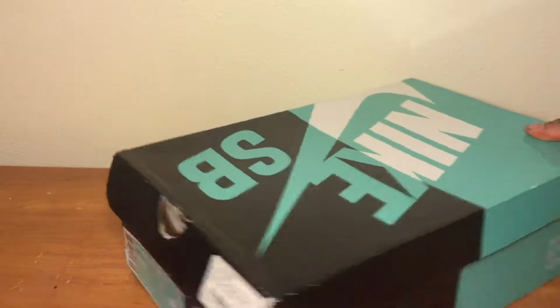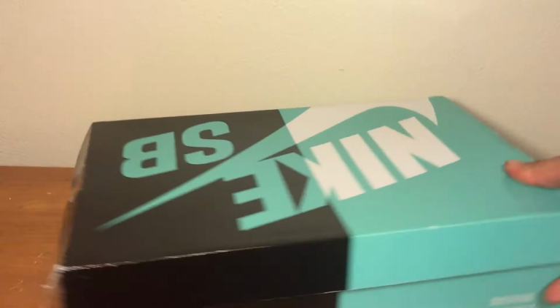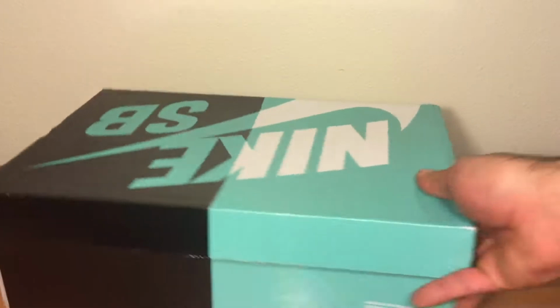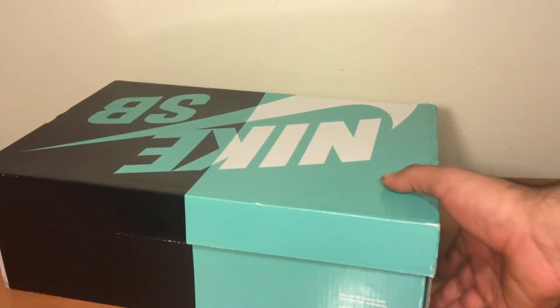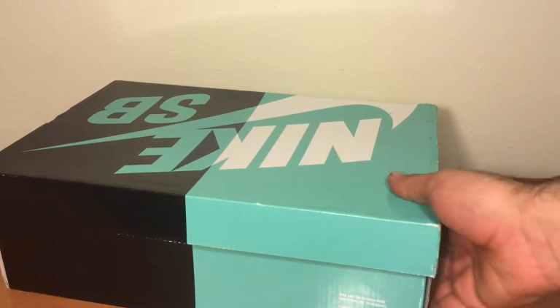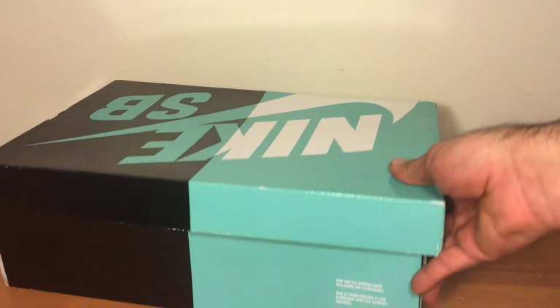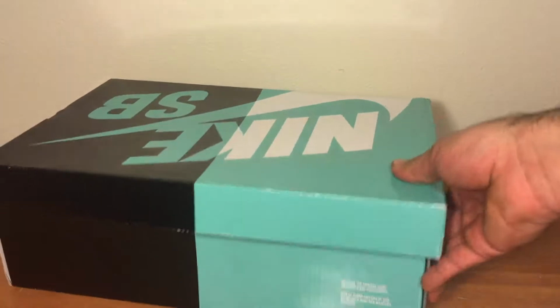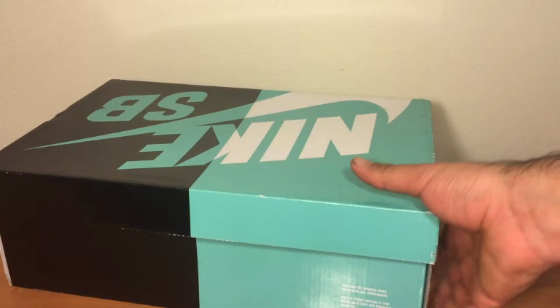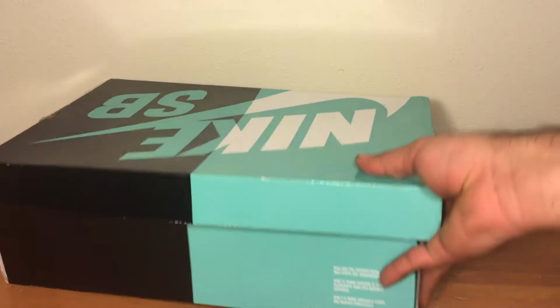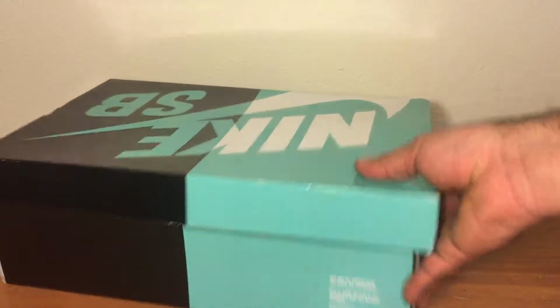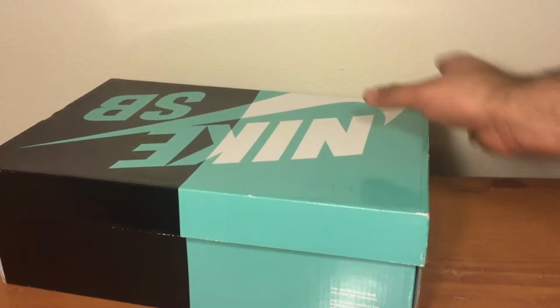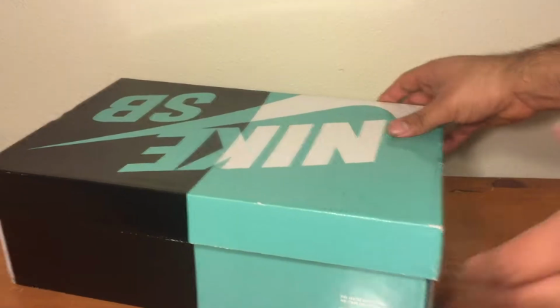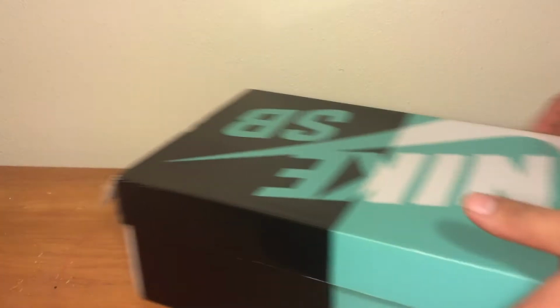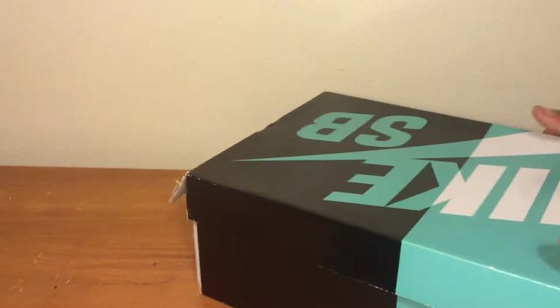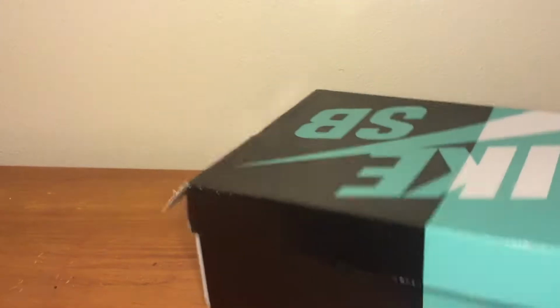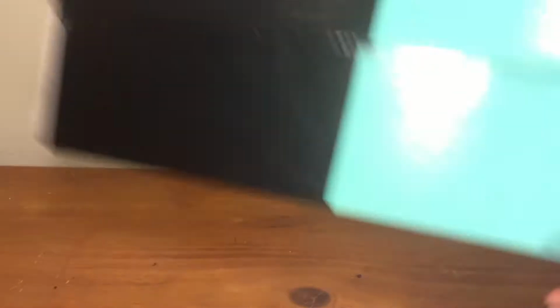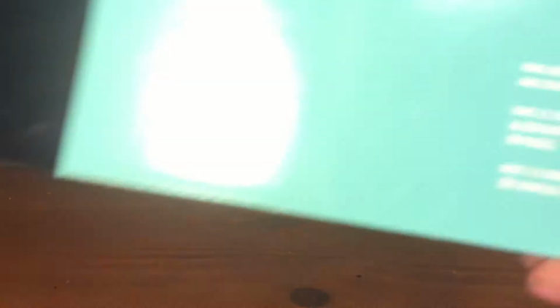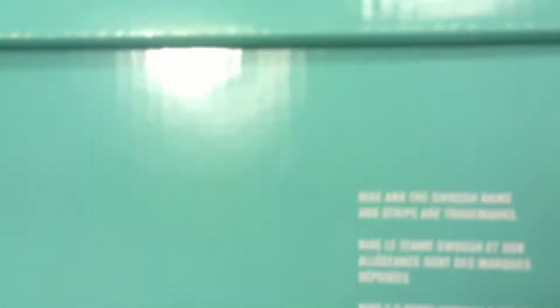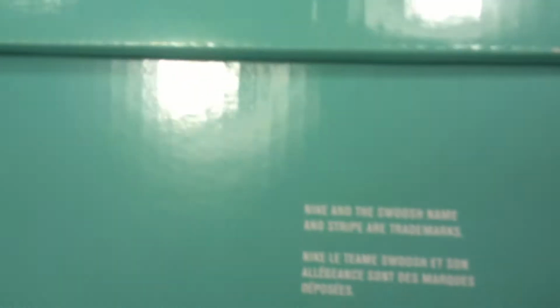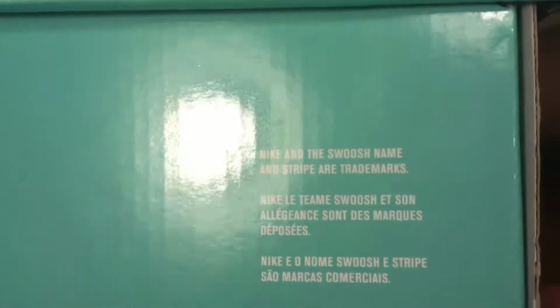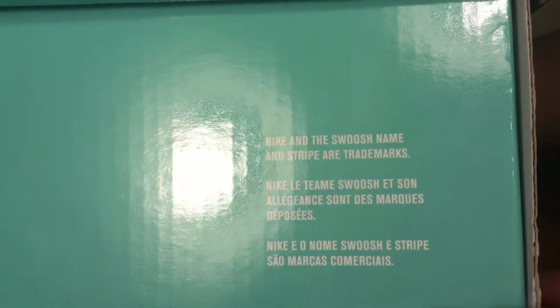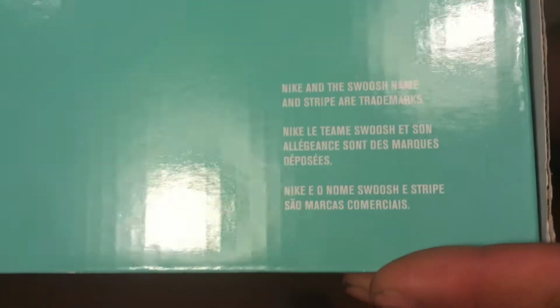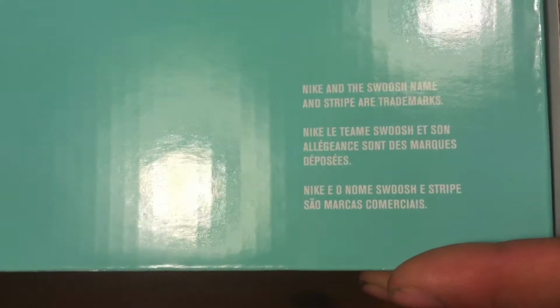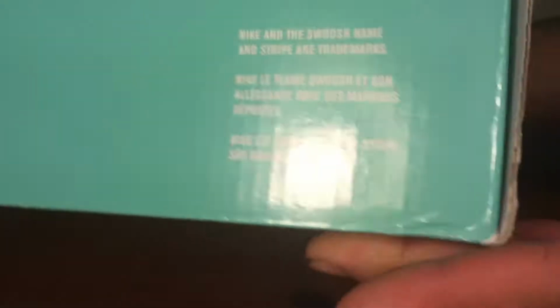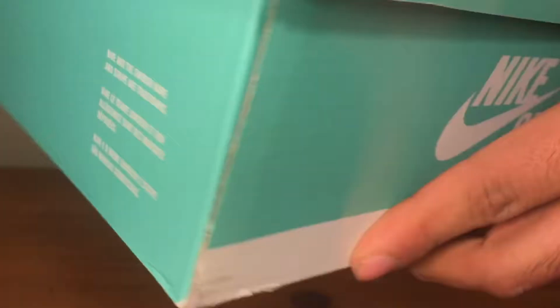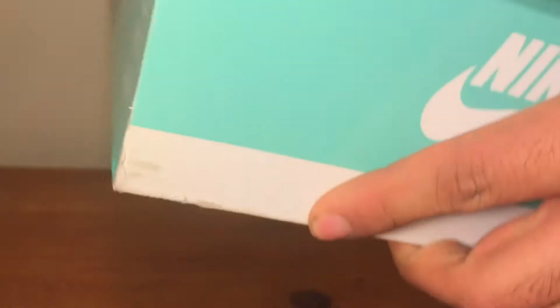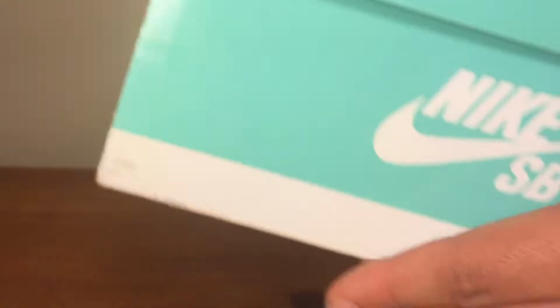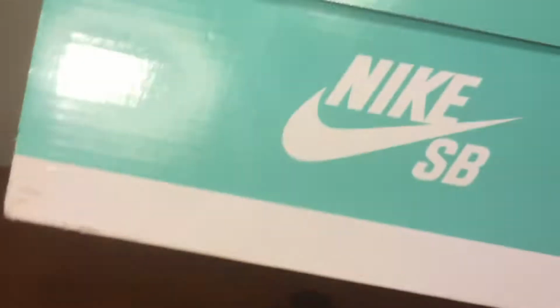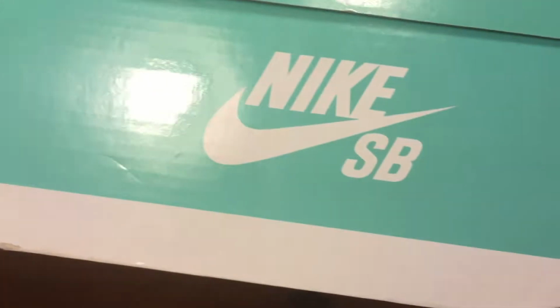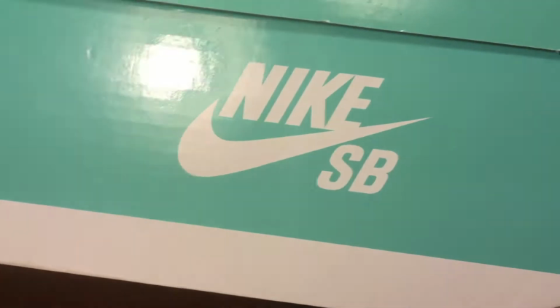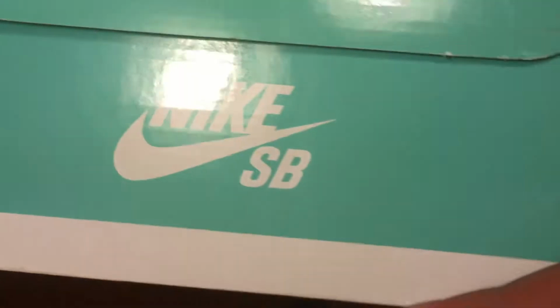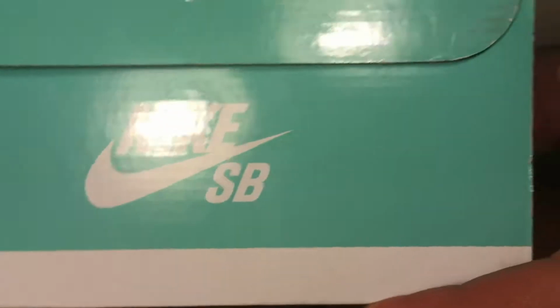So you basically already know this box — you find this box everywhere, really. A little information over there on the back: Nike SB.